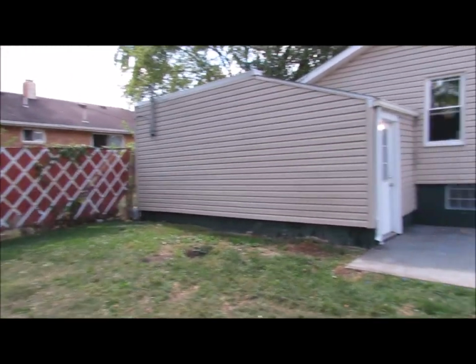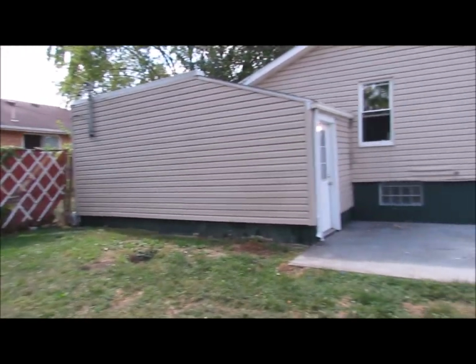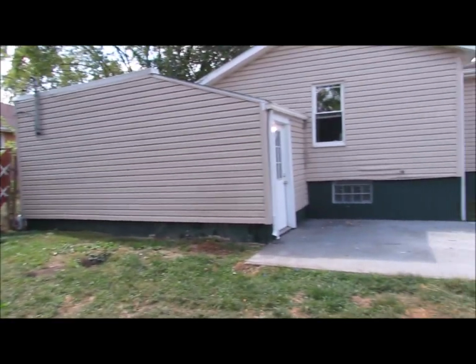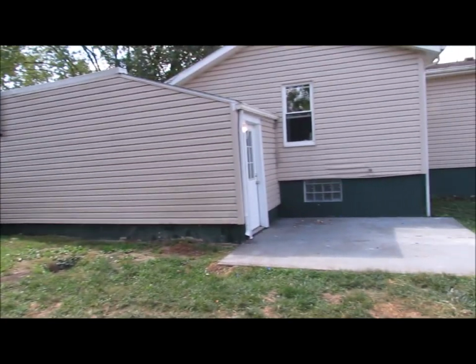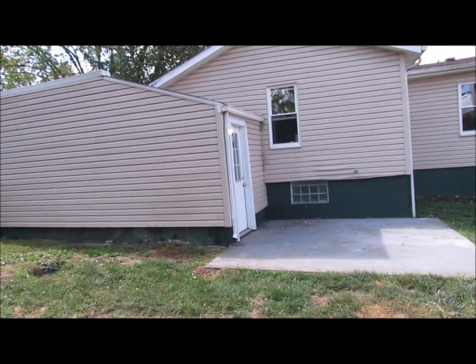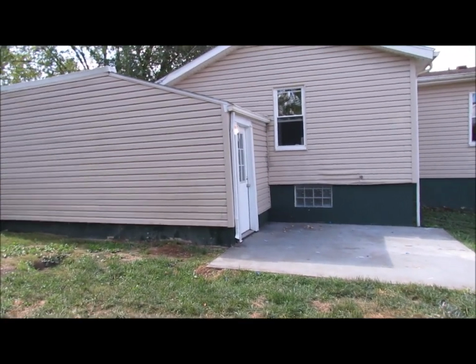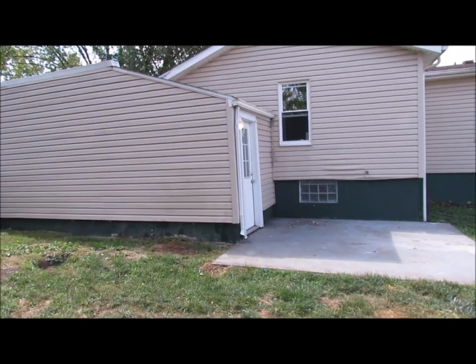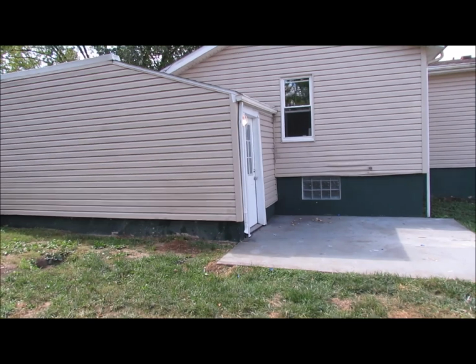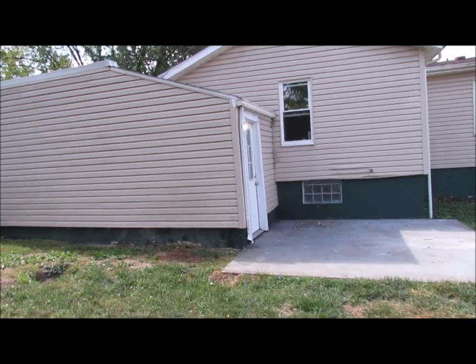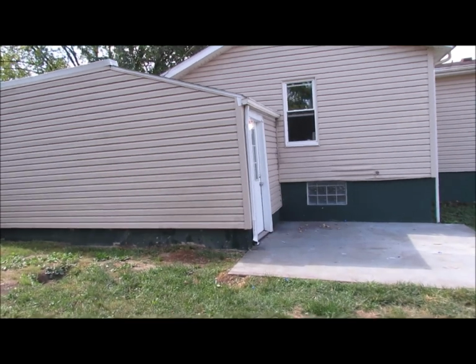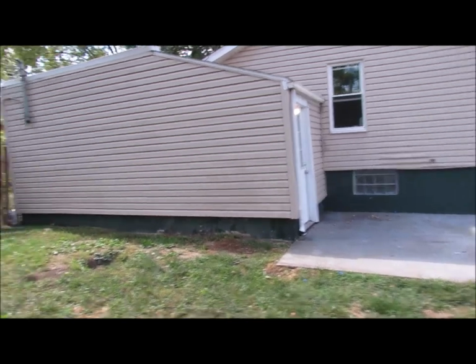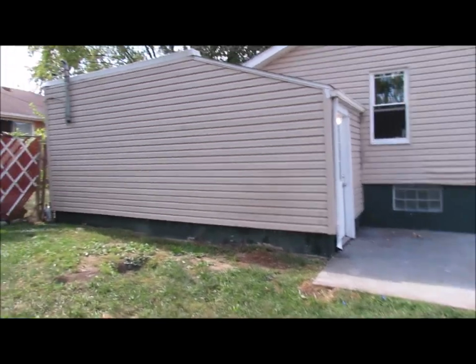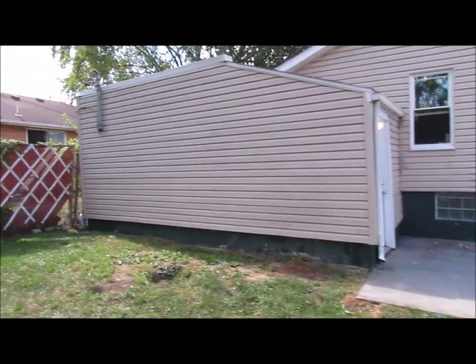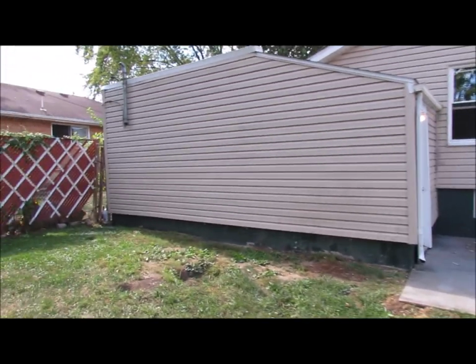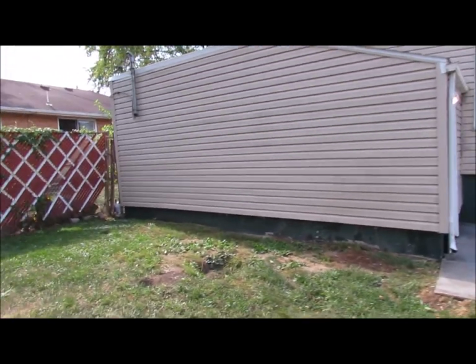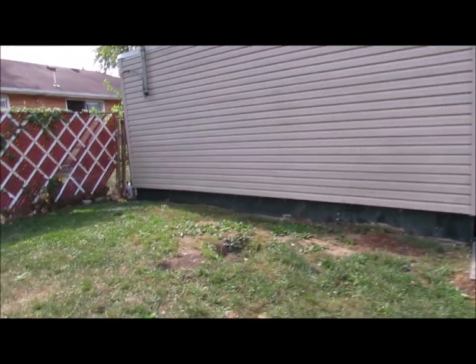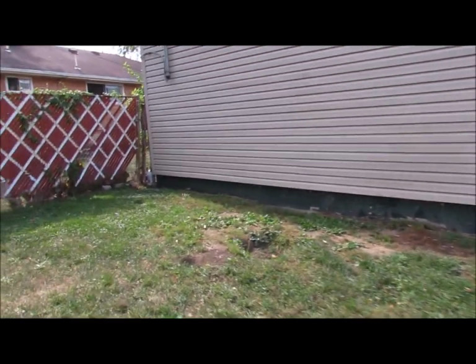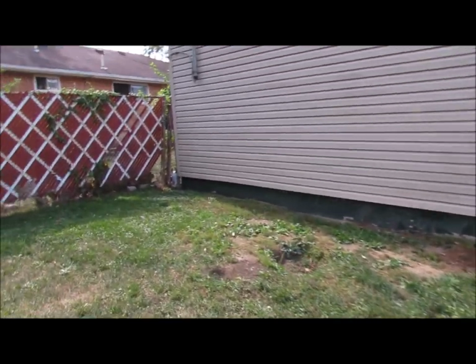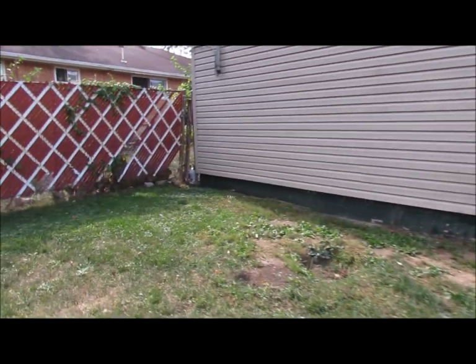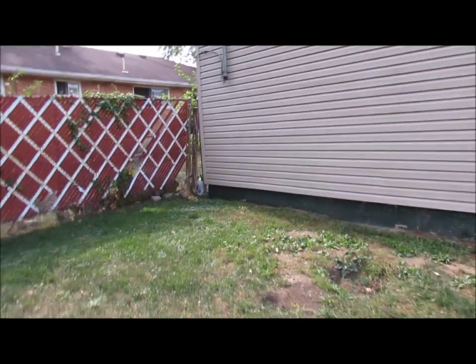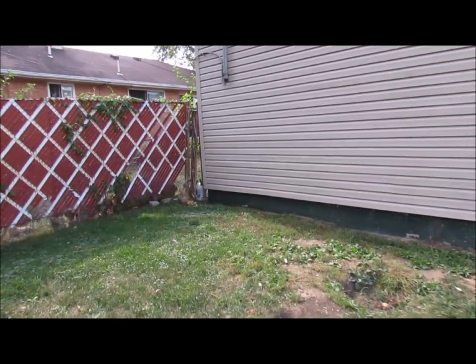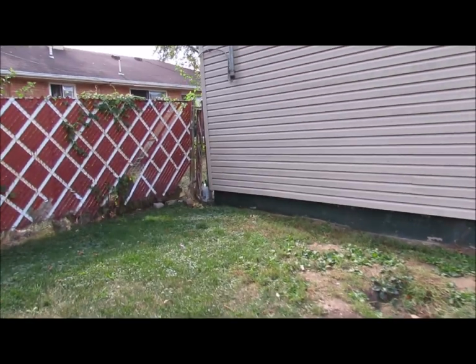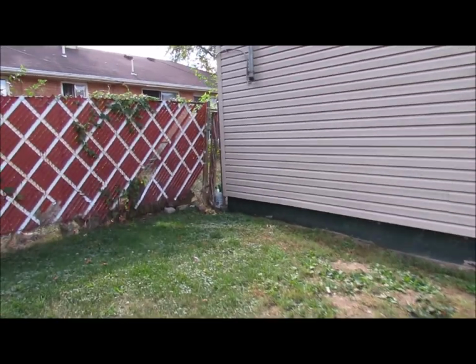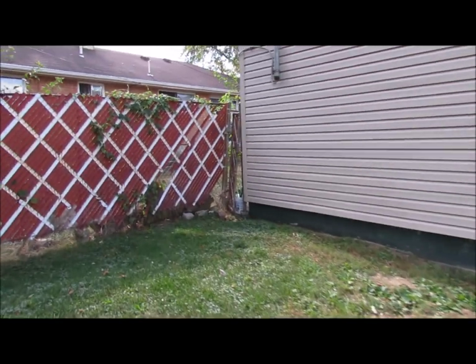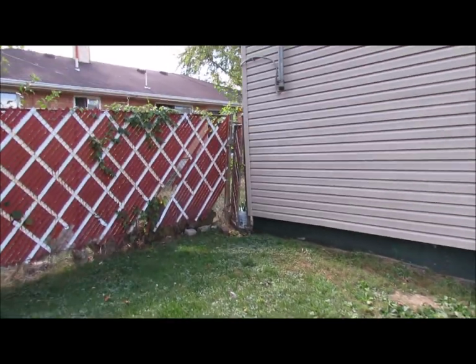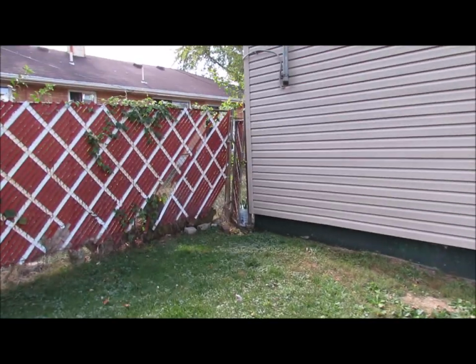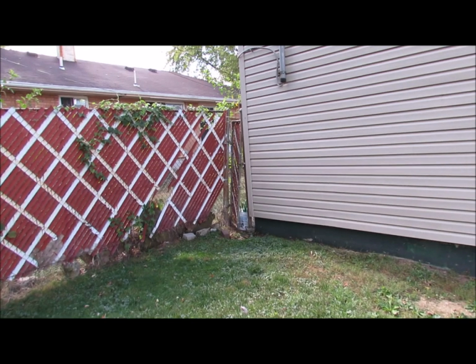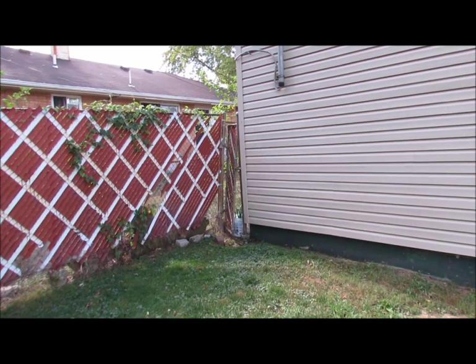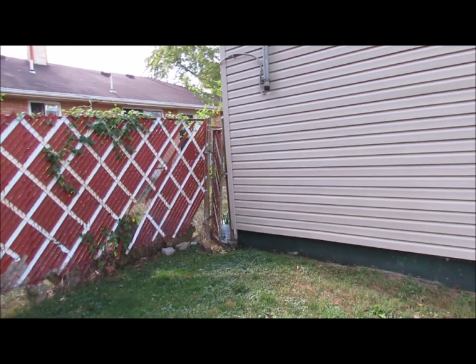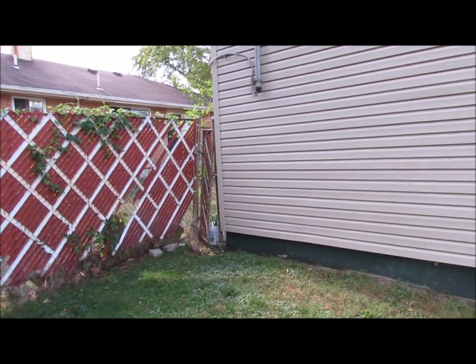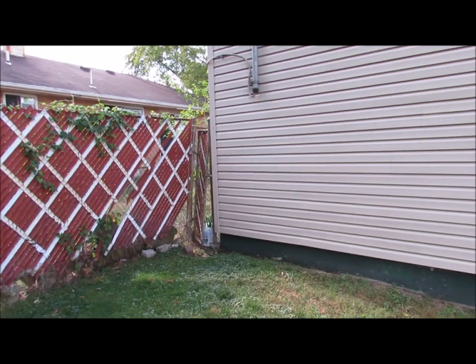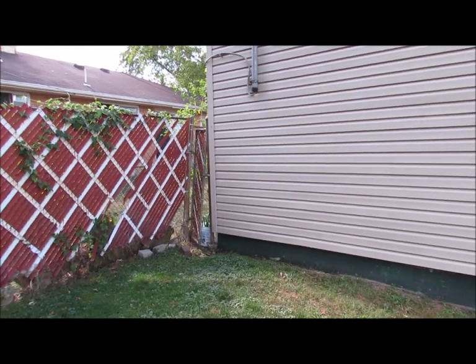Windows have been updated in the house. Siding has been updated. The roof is newer here. So tons of updates have been done in this home. Let's go ahead and make our way in the front door and take a look inside.